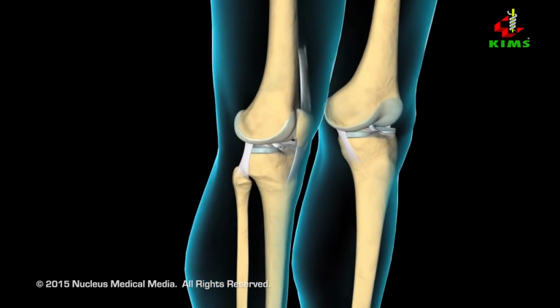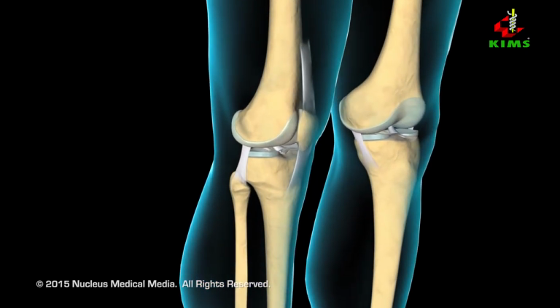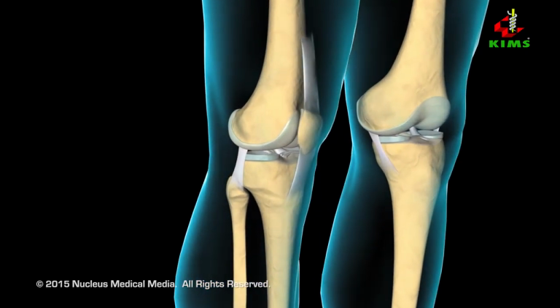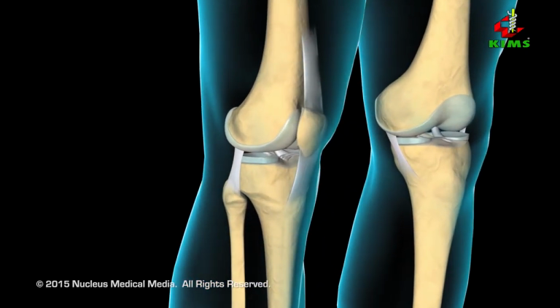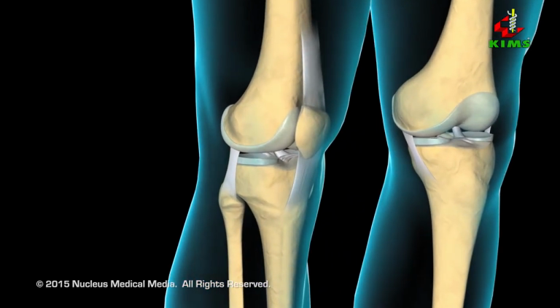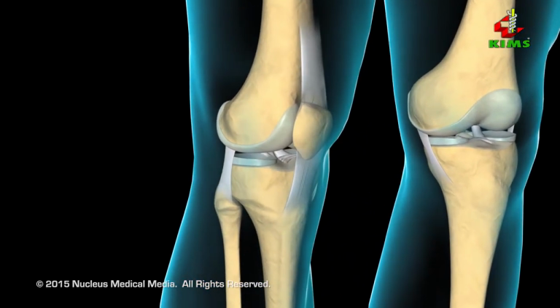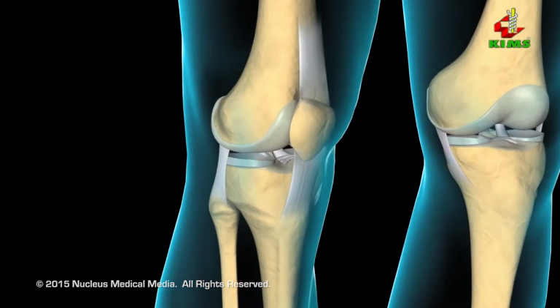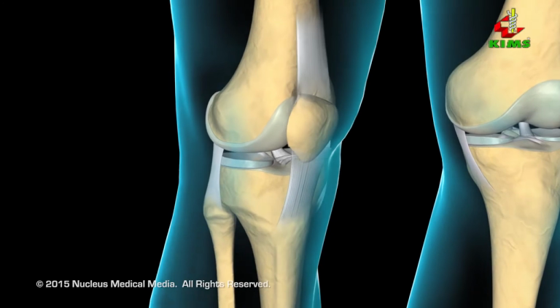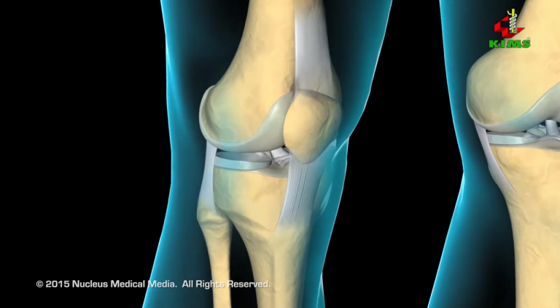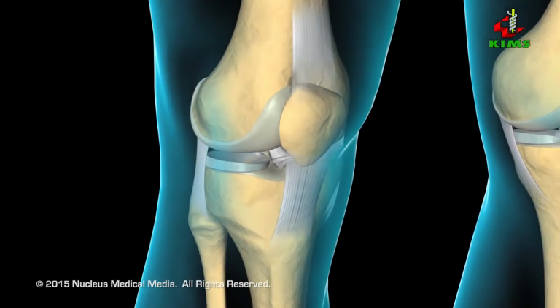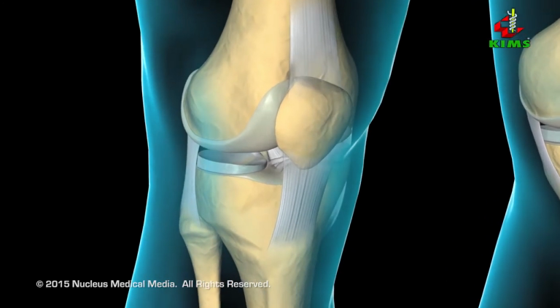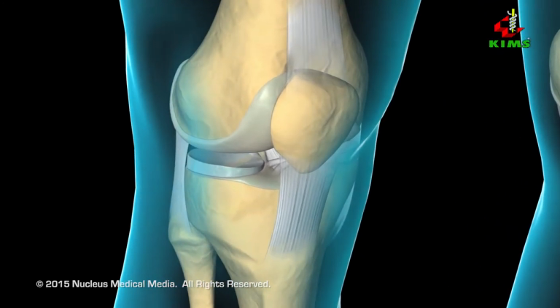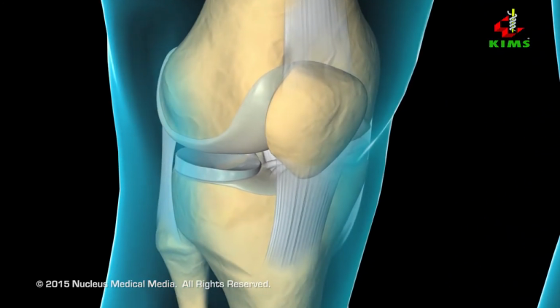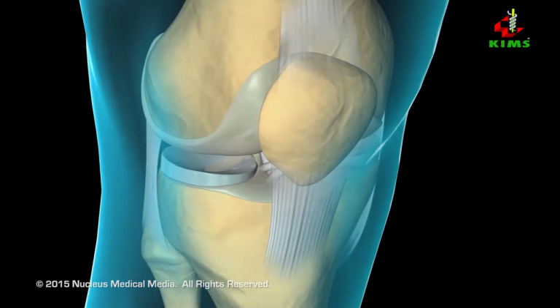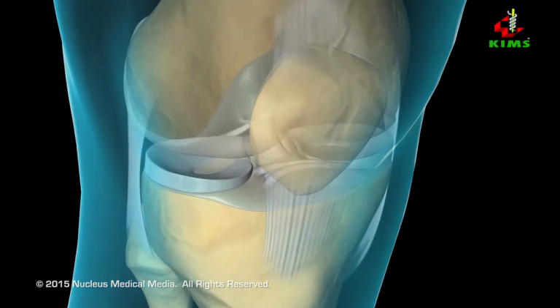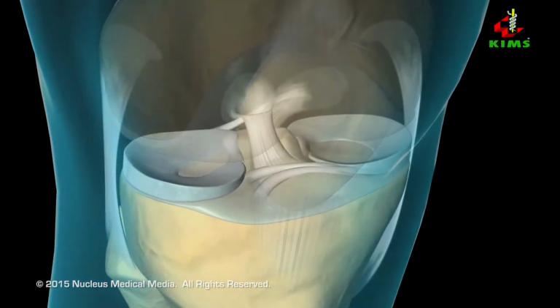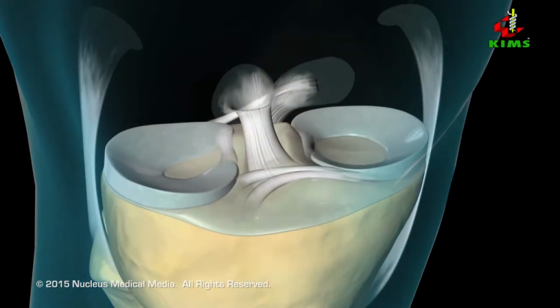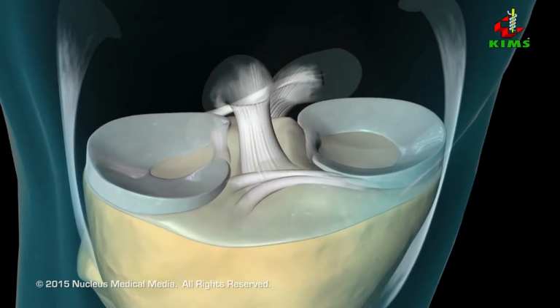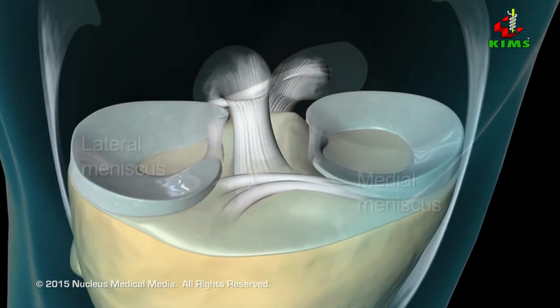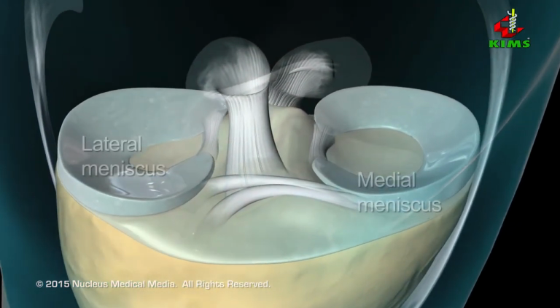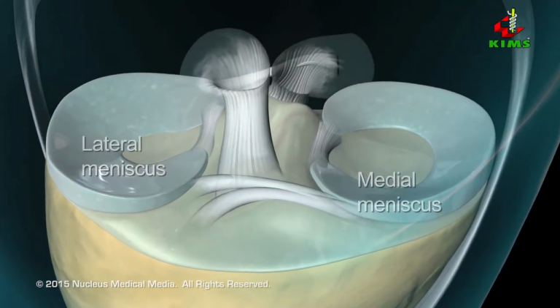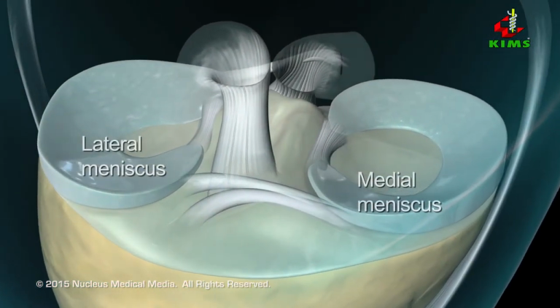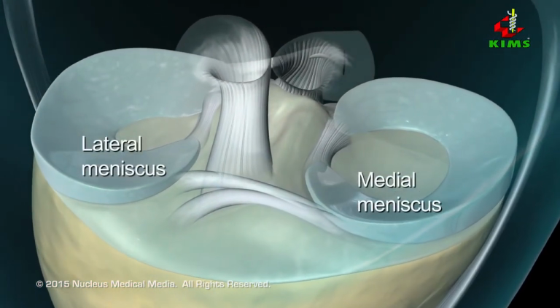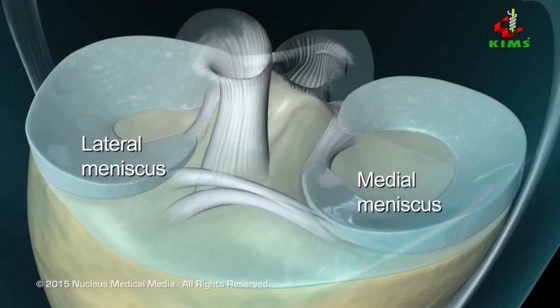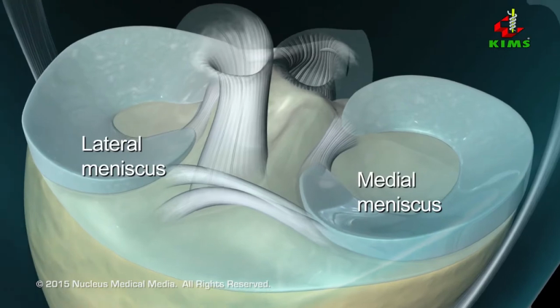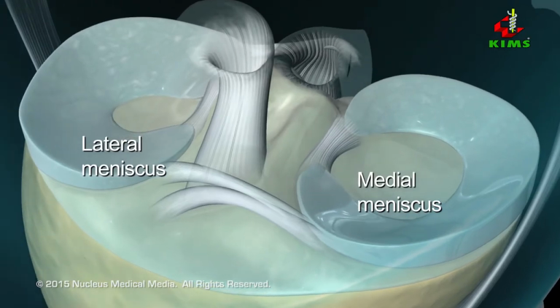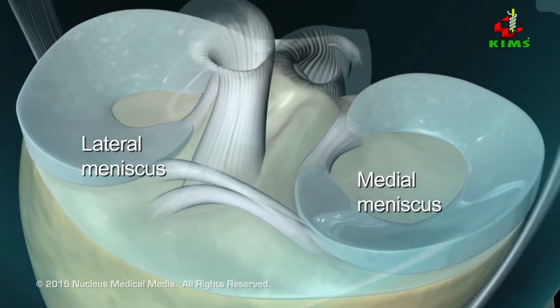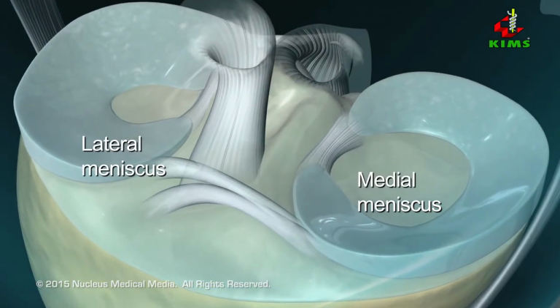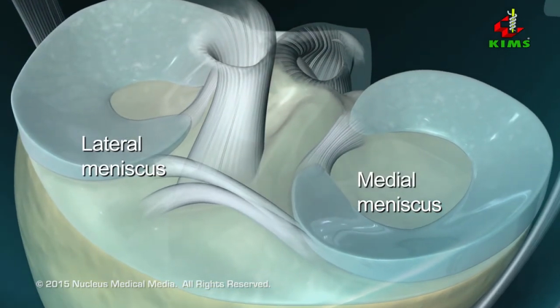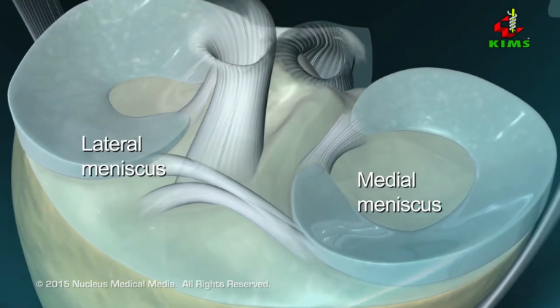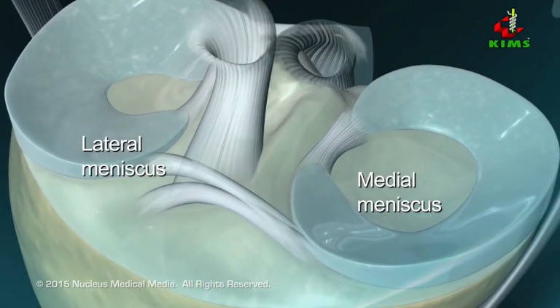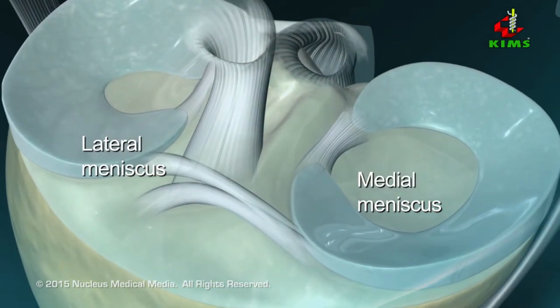Knee arthroscopy is used in the diagnosis and treatment of a number of knee disorders and injuries. One common use is in the treatment of meniscal tears.